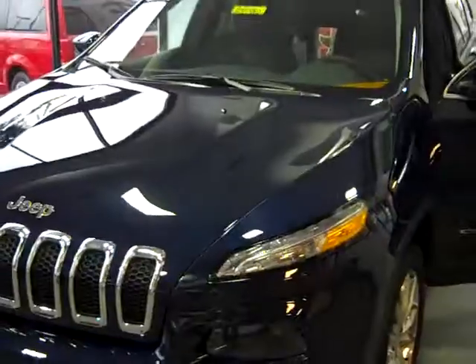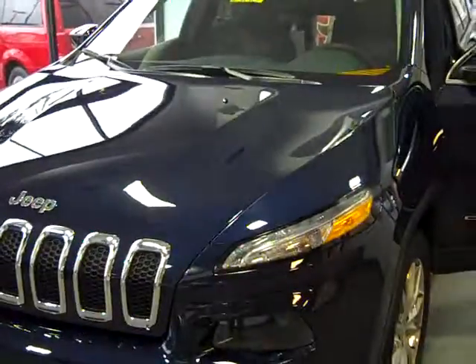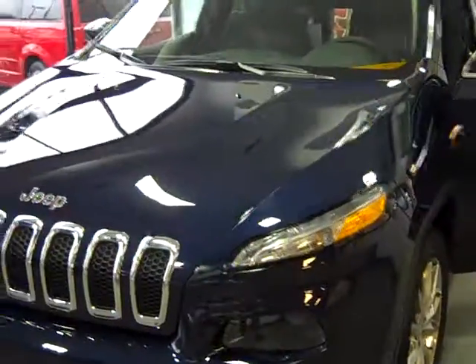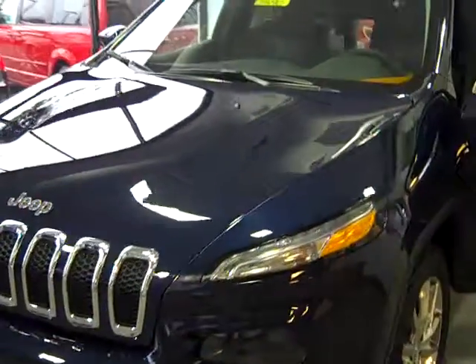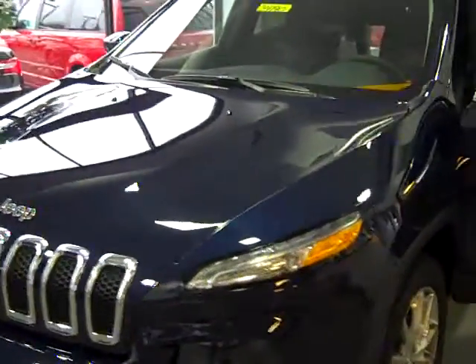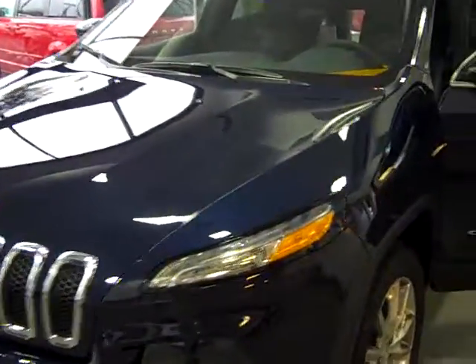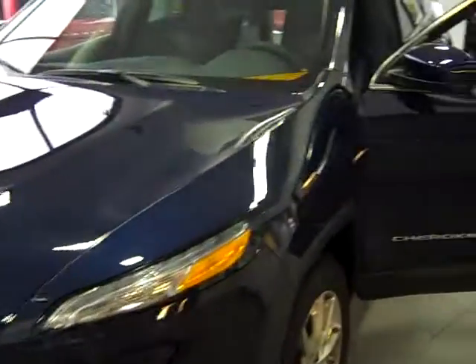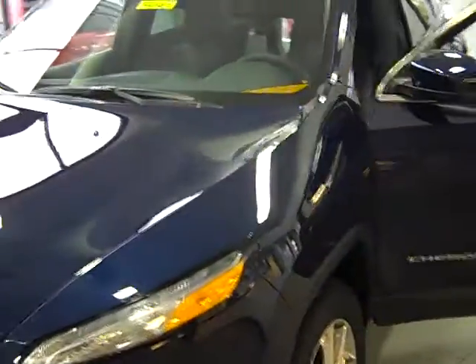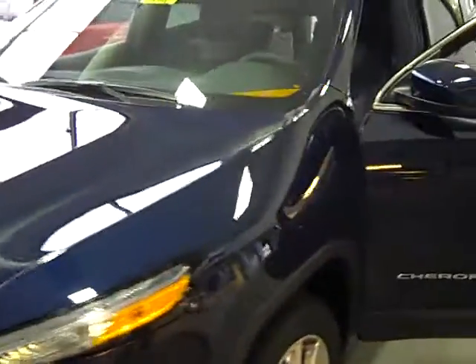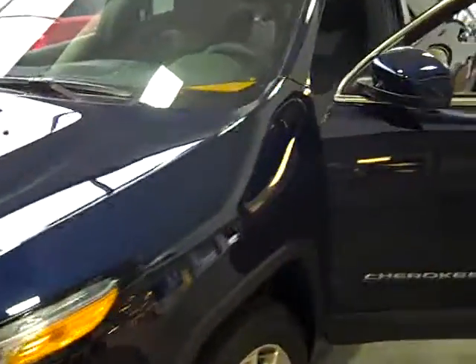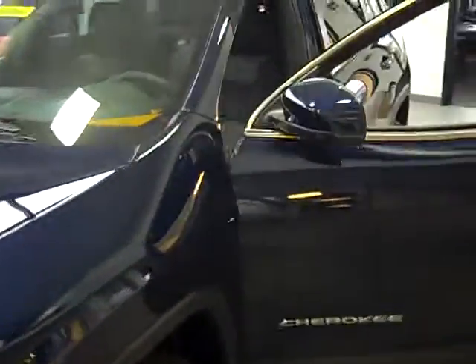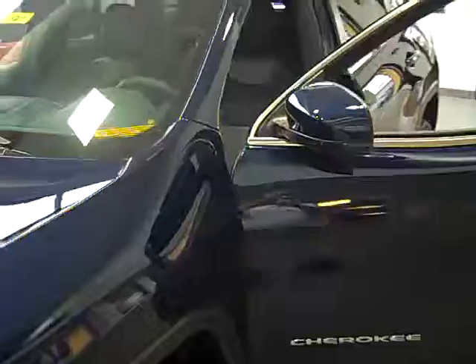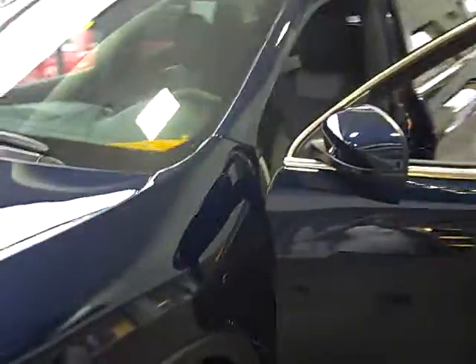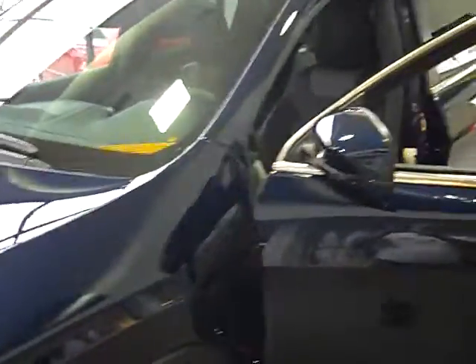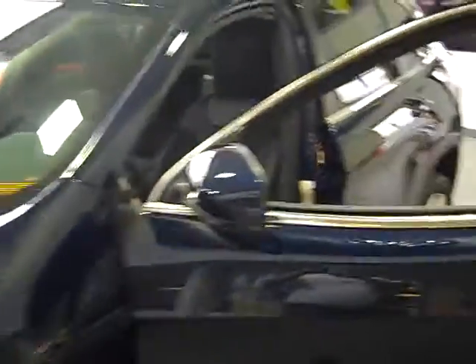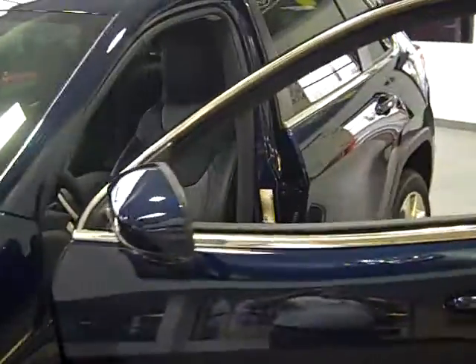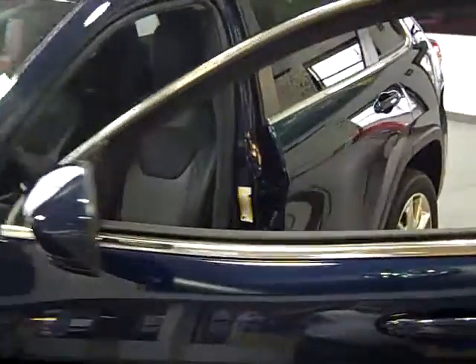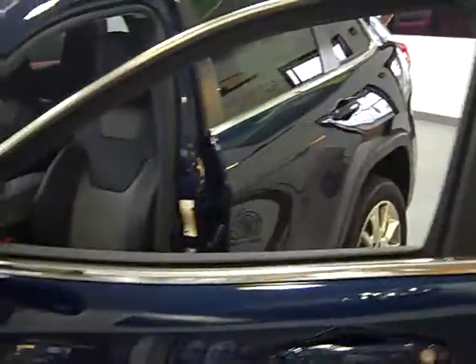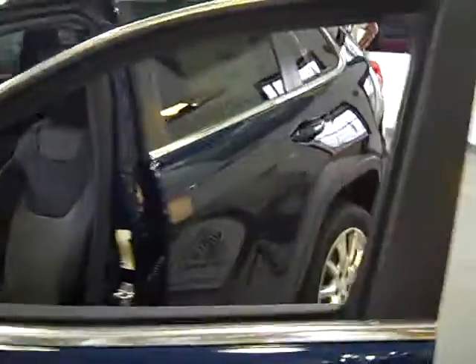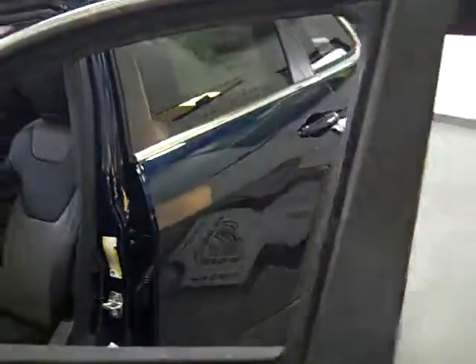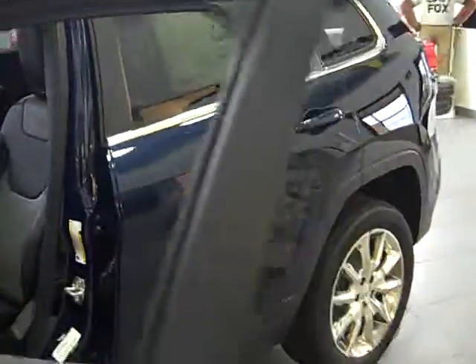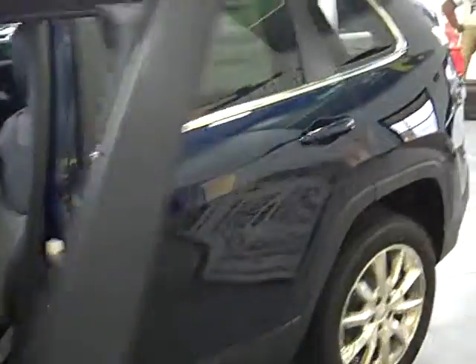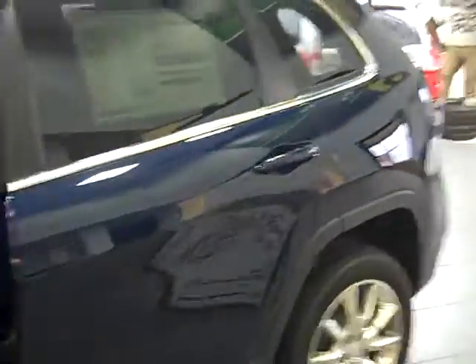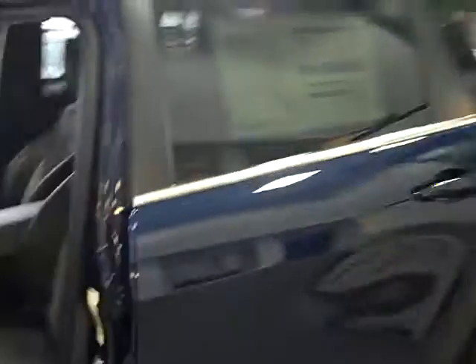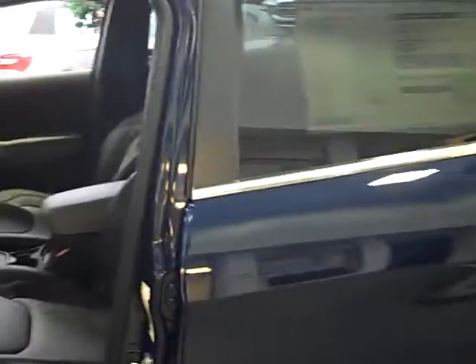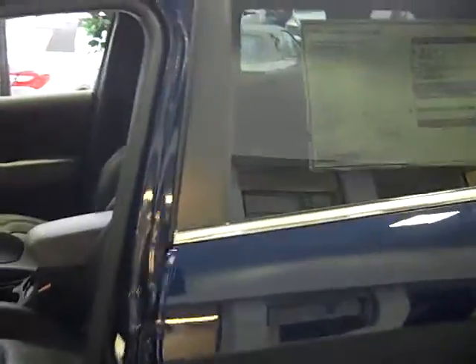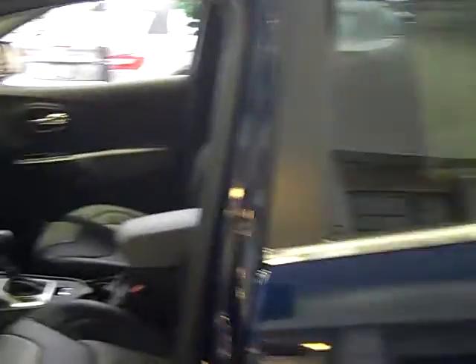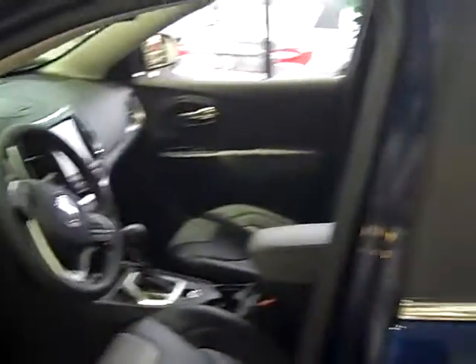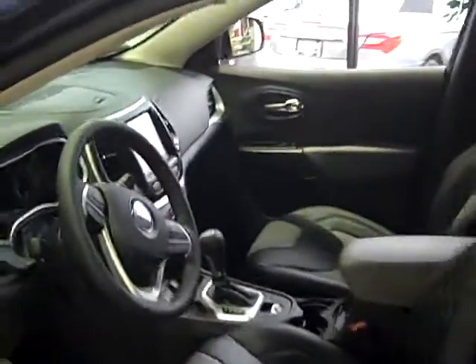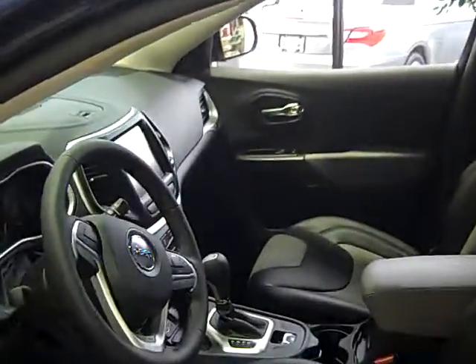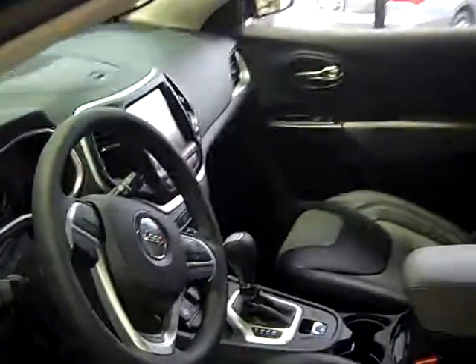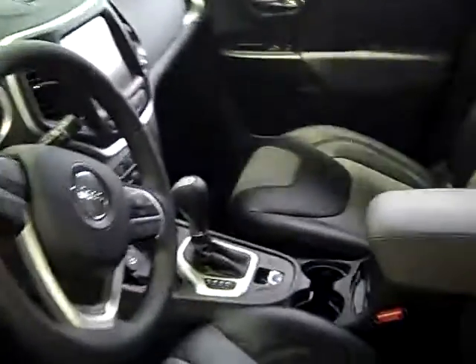This is the all-new 2014 Jeep Cherokee. Classic Jeep design with a definite European influence, the 2014 Grand Cherokee is the ultimate midsize SUV.